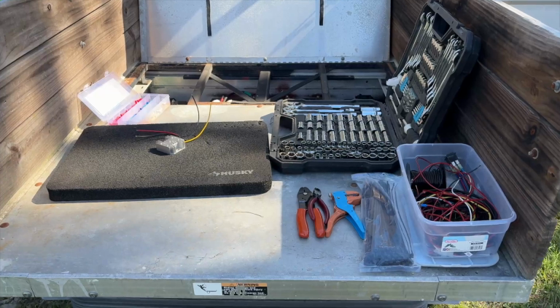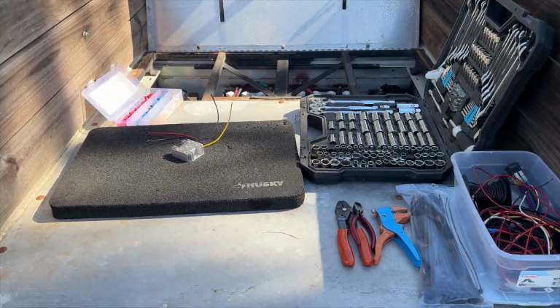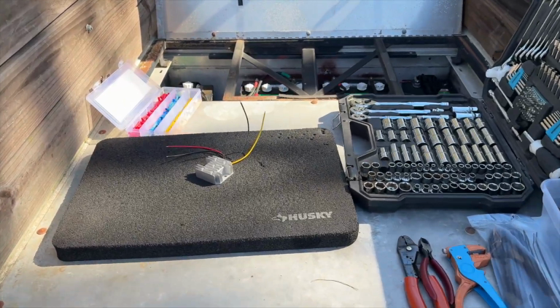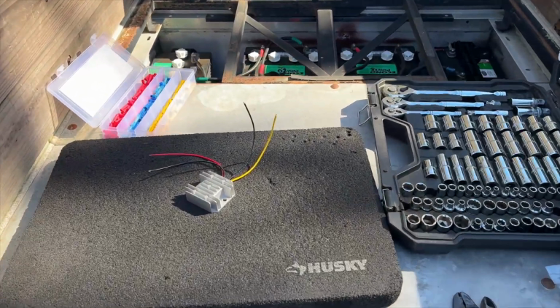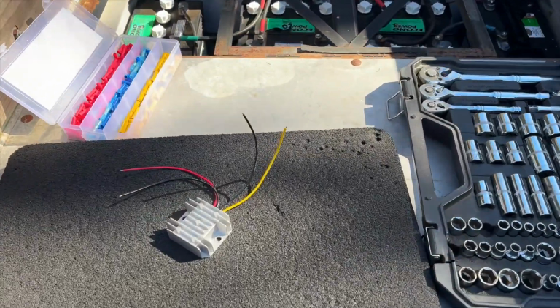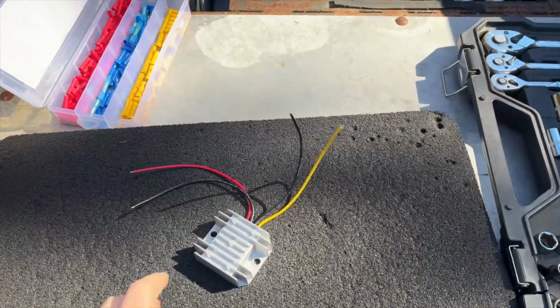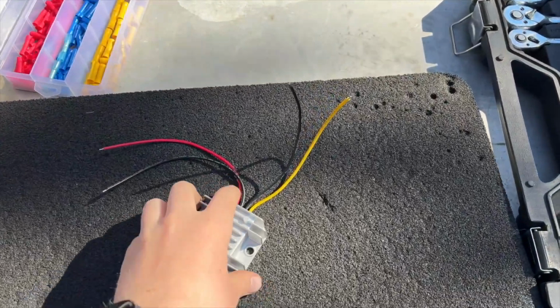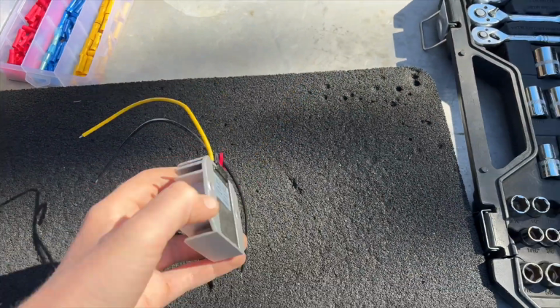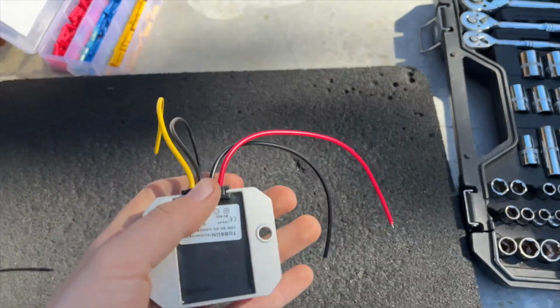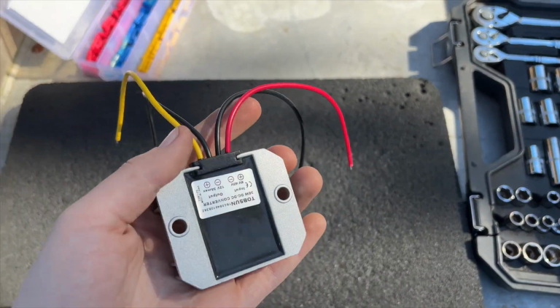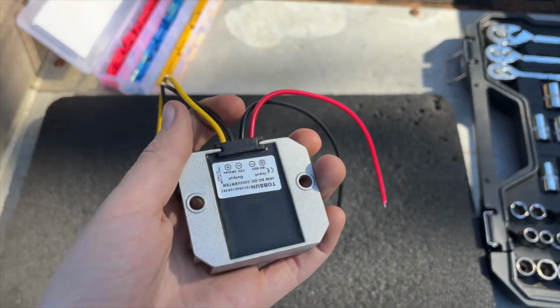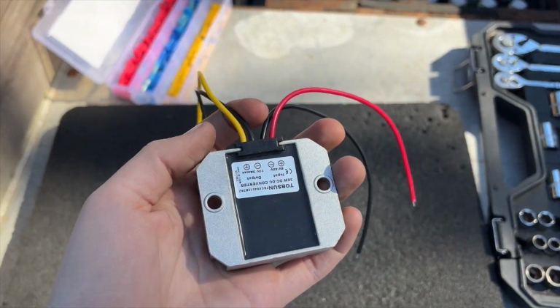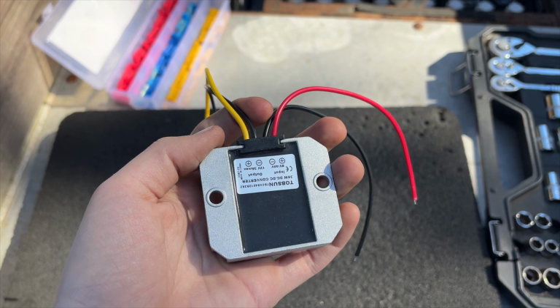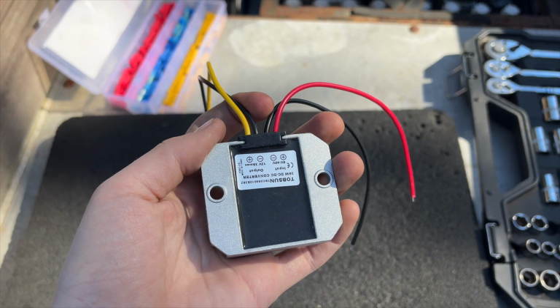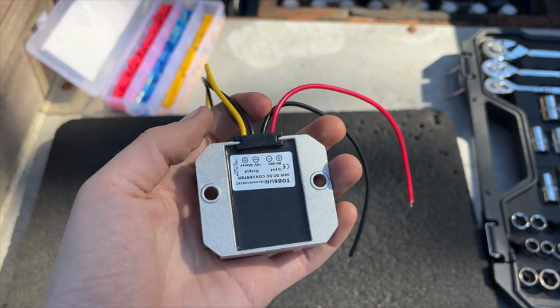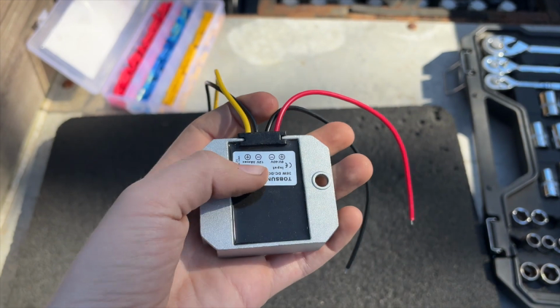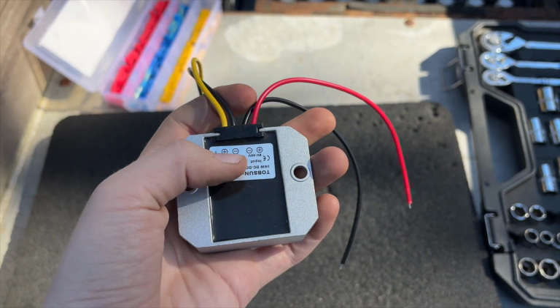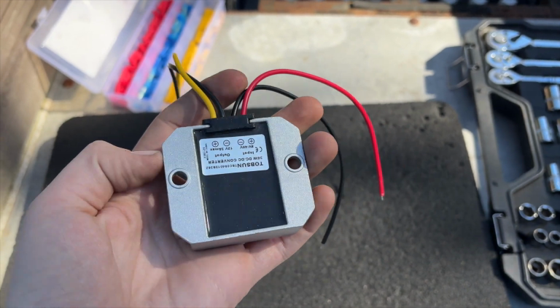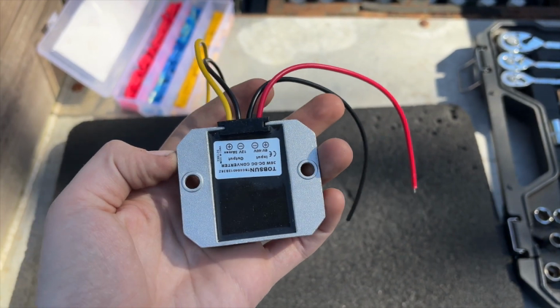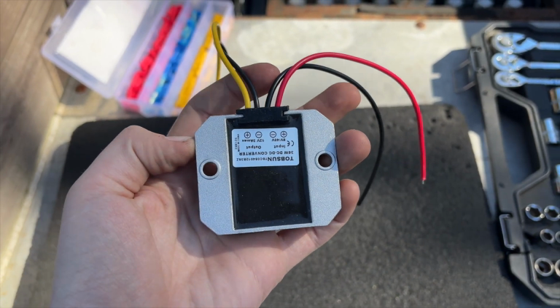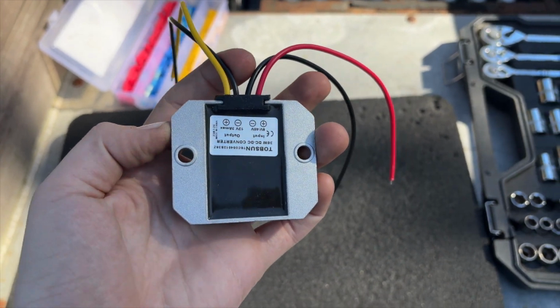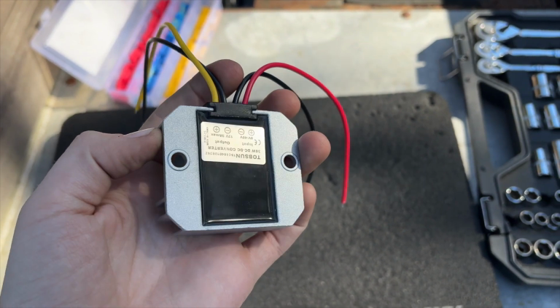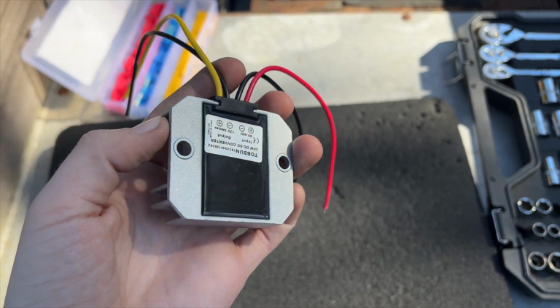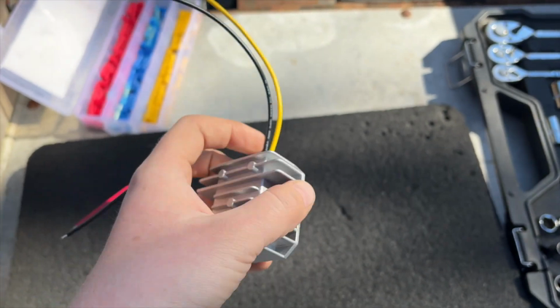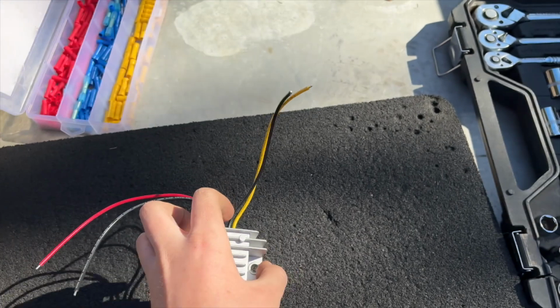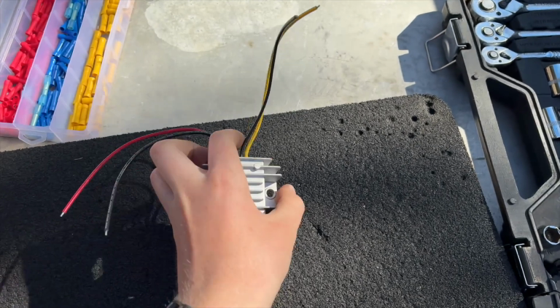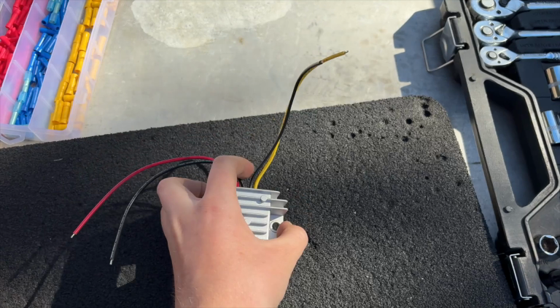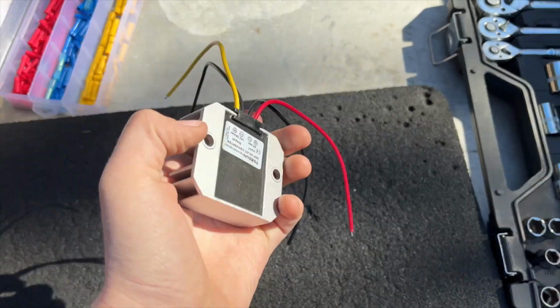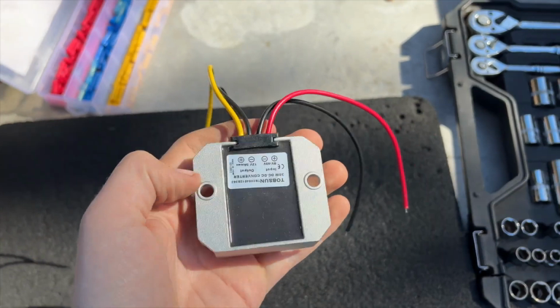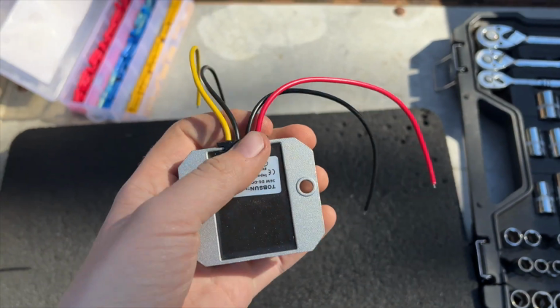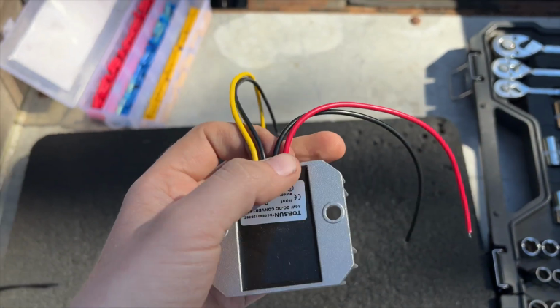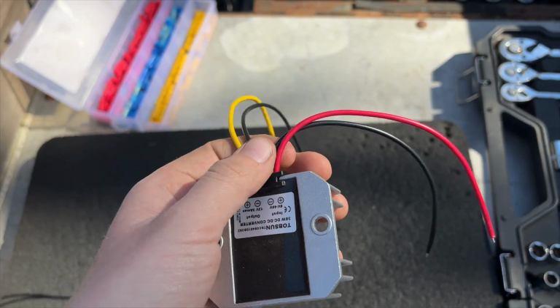Today we're going to be installing one of these step-down converters. This goes from either 36 volts or 48 volts down to 12 volts, so this is what you'll wire your headlights or other accessories to on your golf cart. This is a super easy process — I just want to show you how I do it.